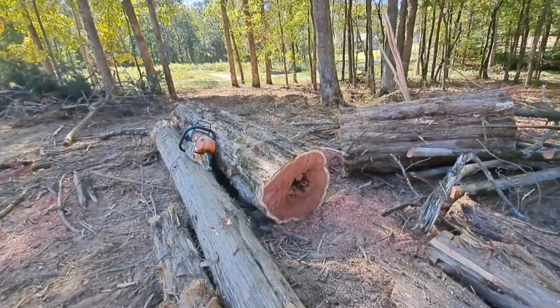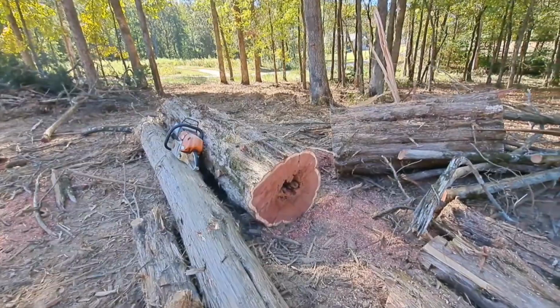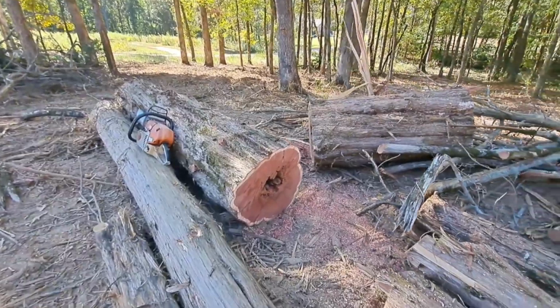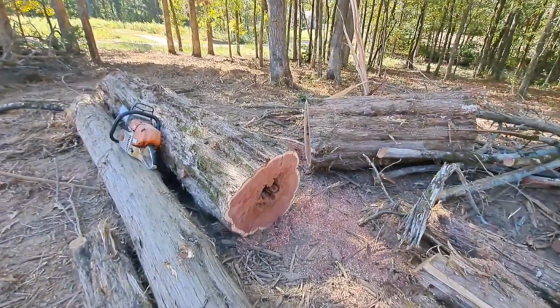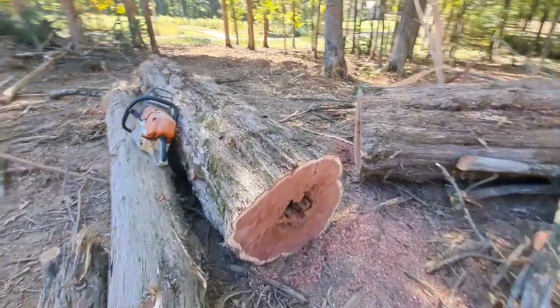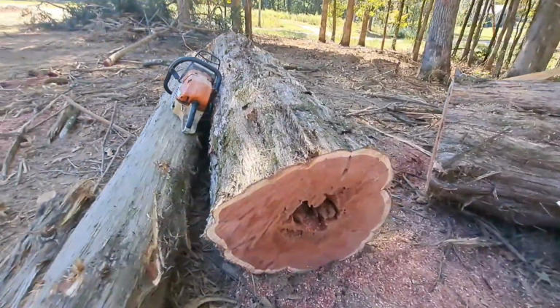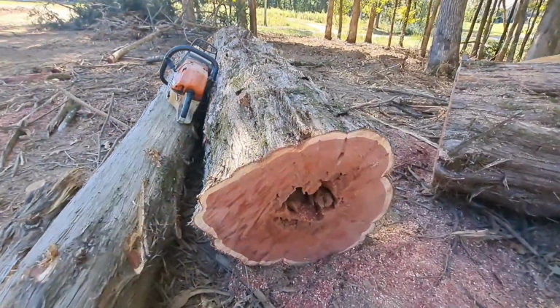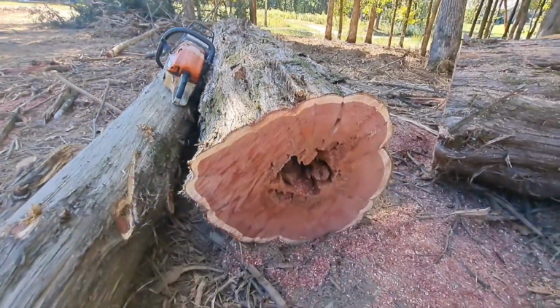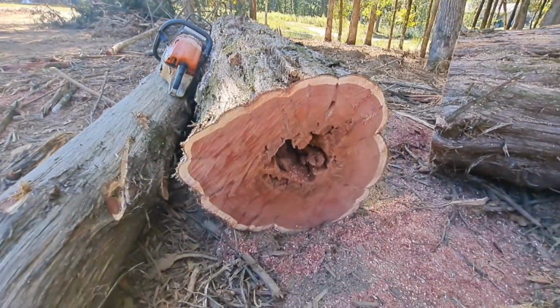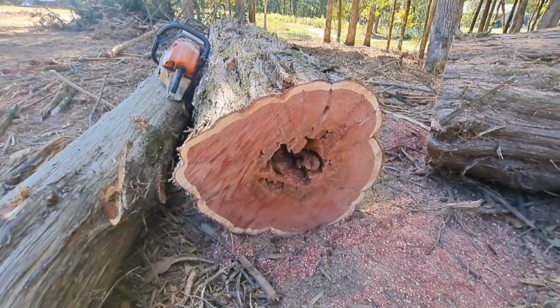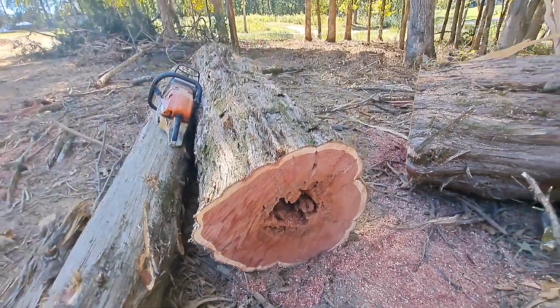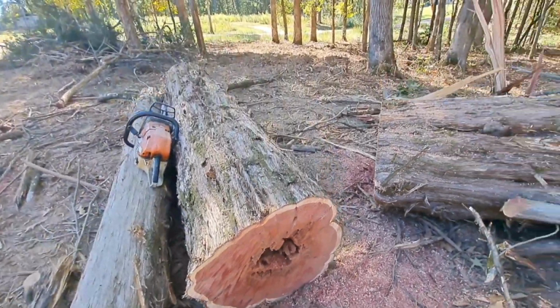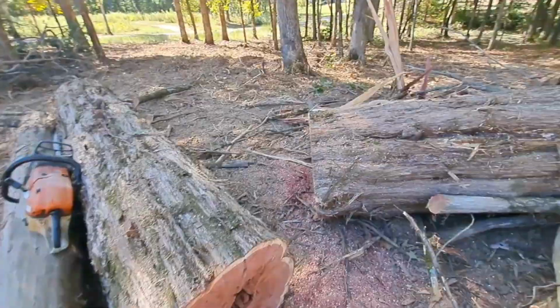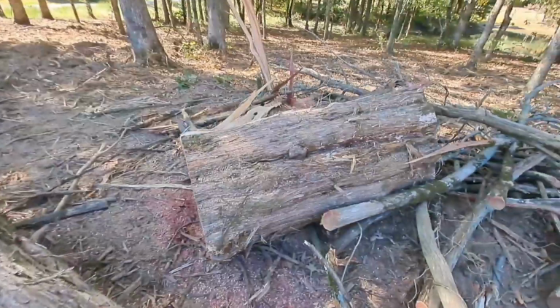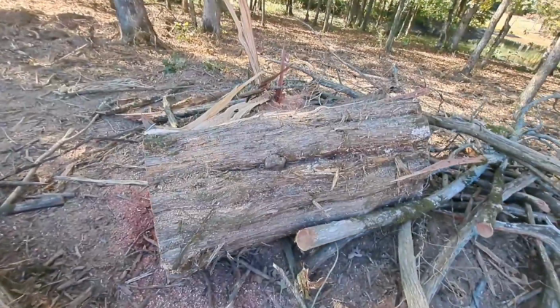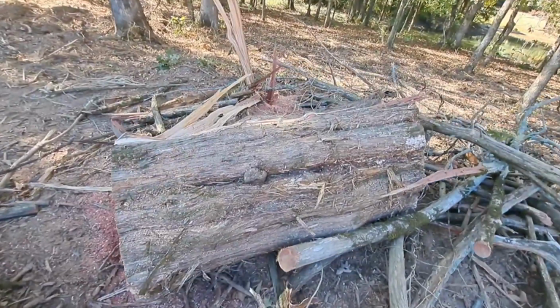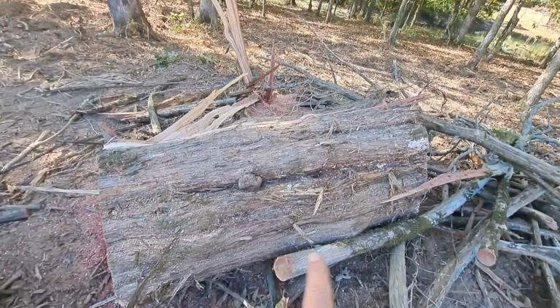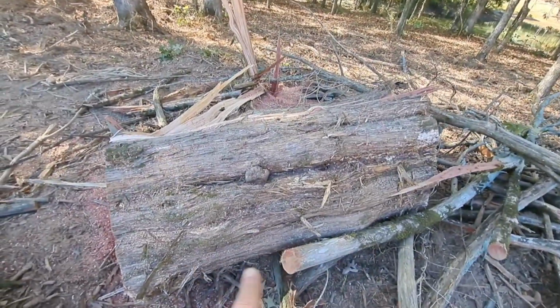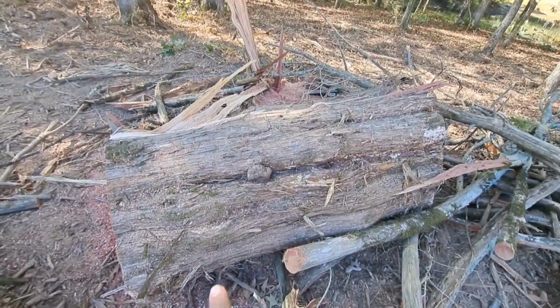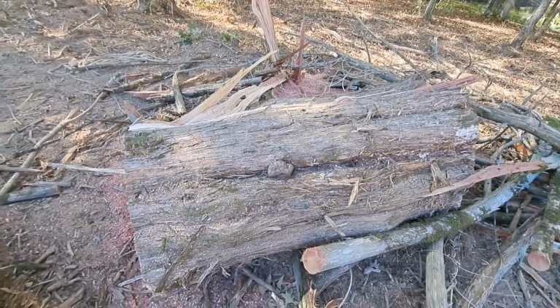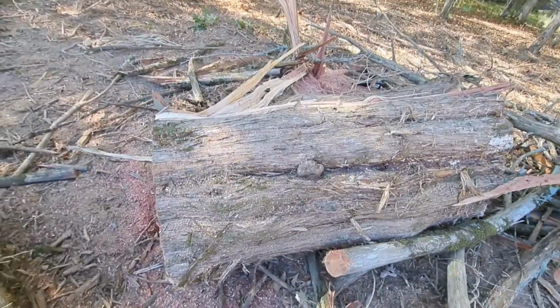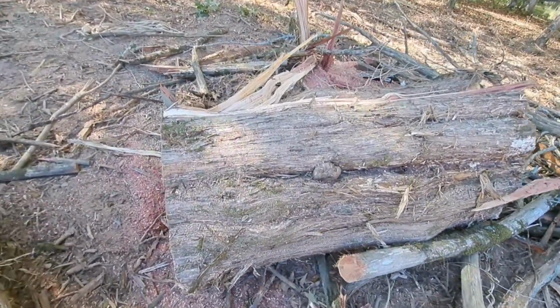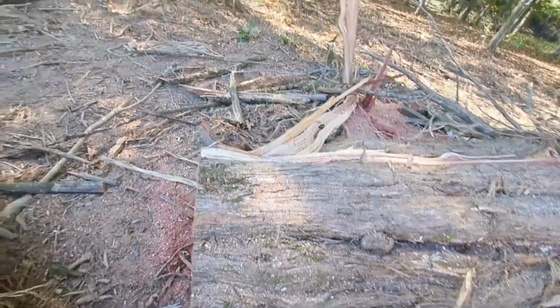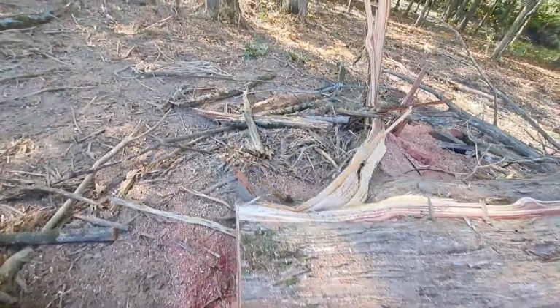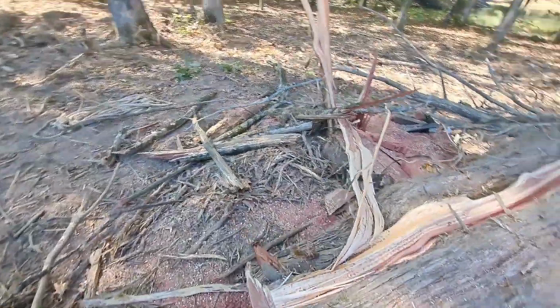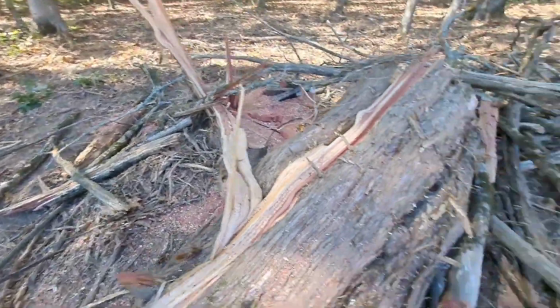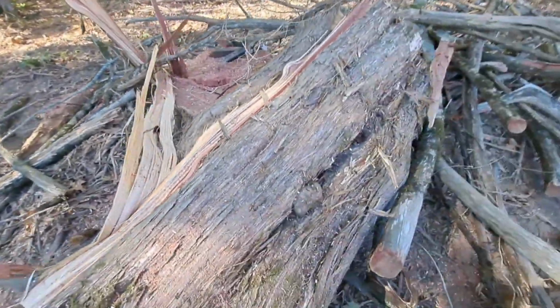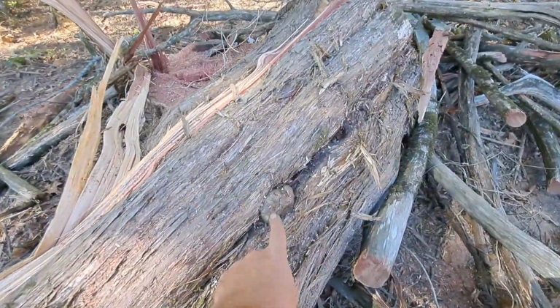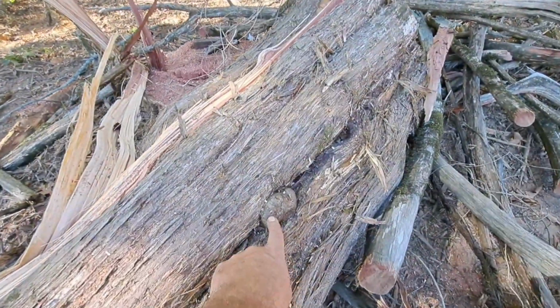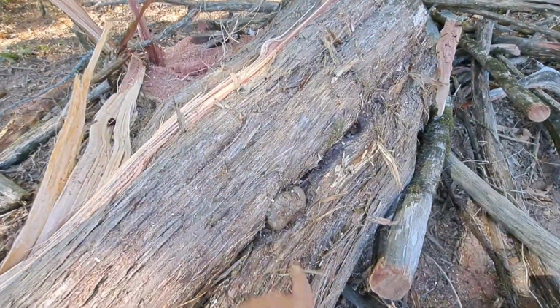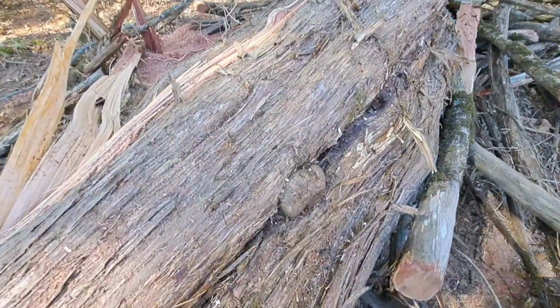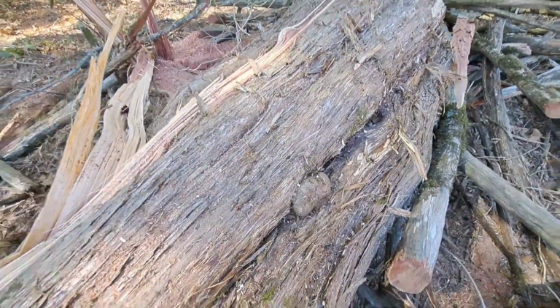We can get some slabs off of it. We cut this big chunk off because there was a fence in it — we thought. It's got a weird looking knot growing on it right there.